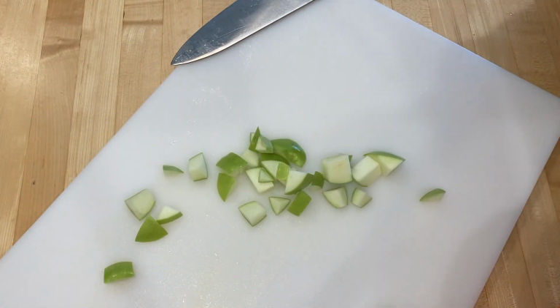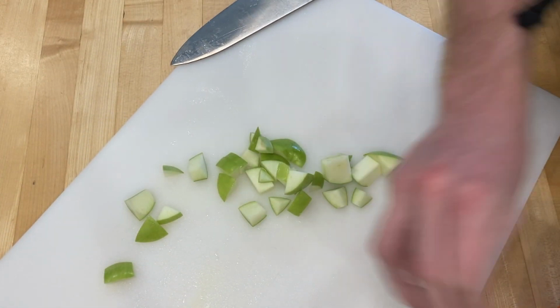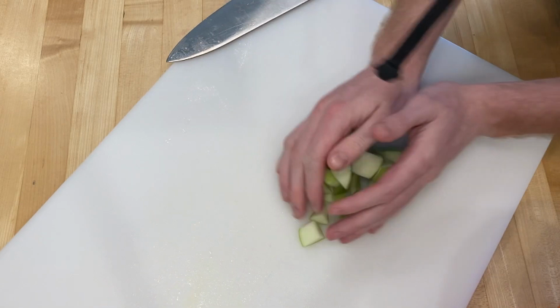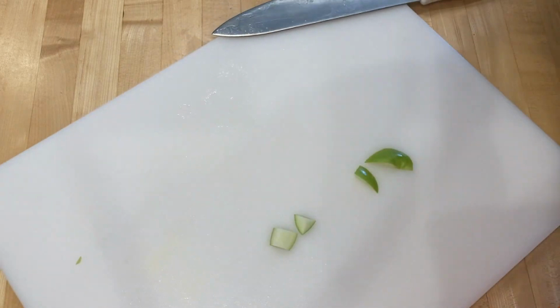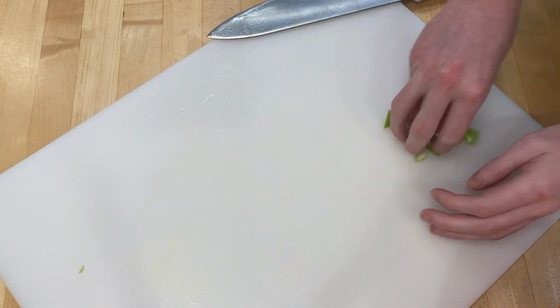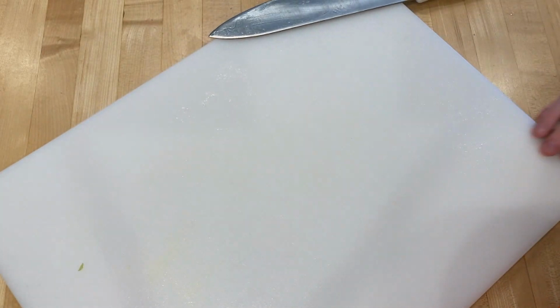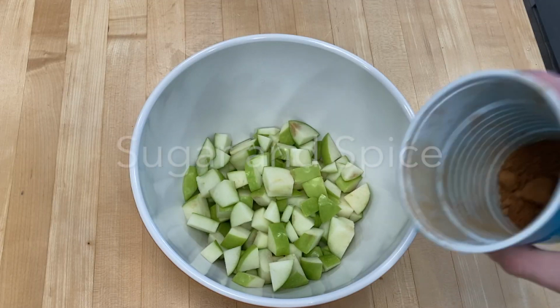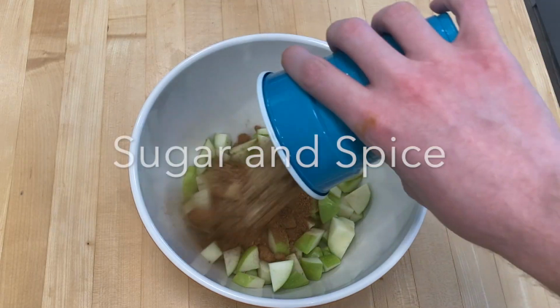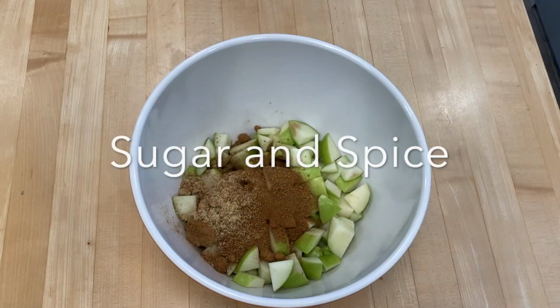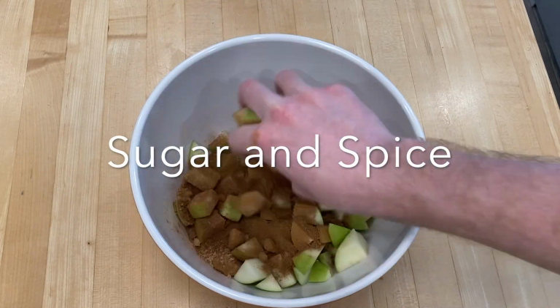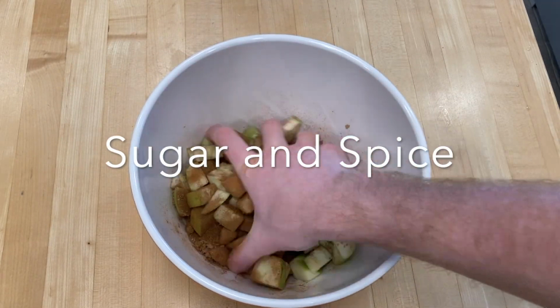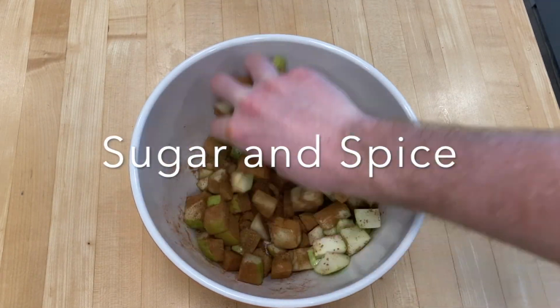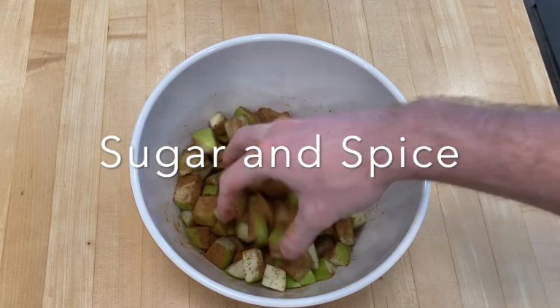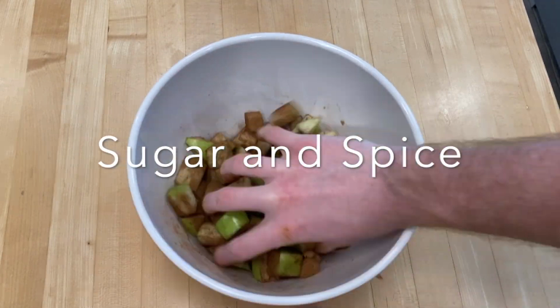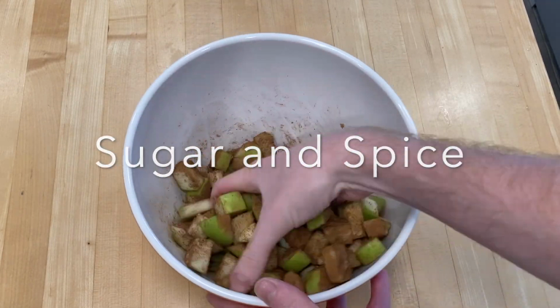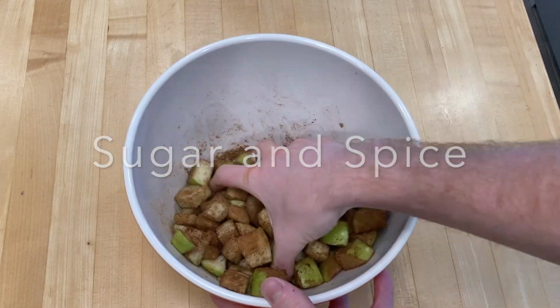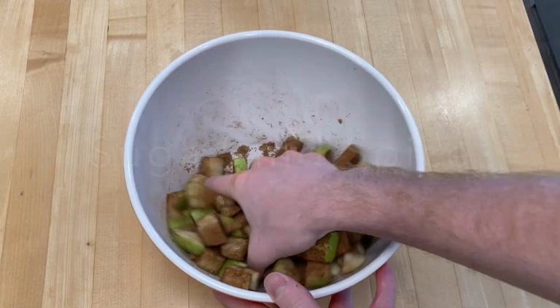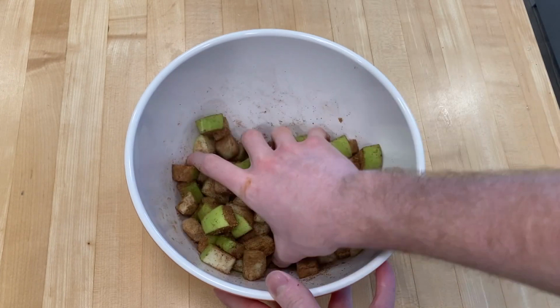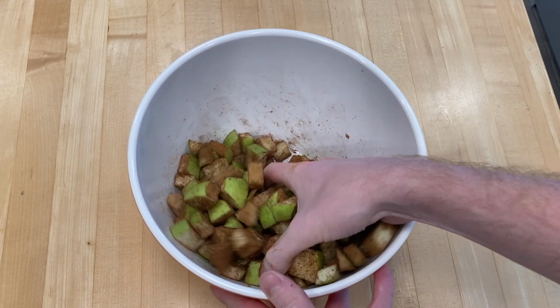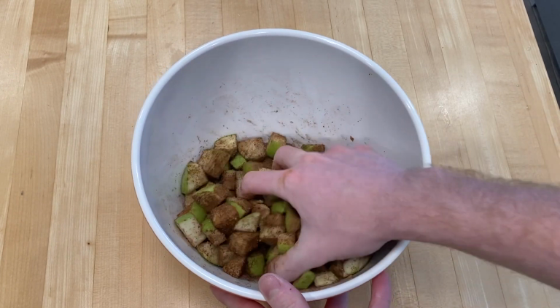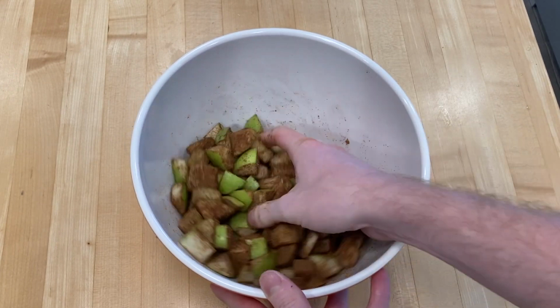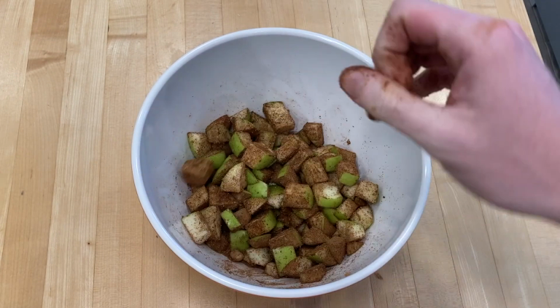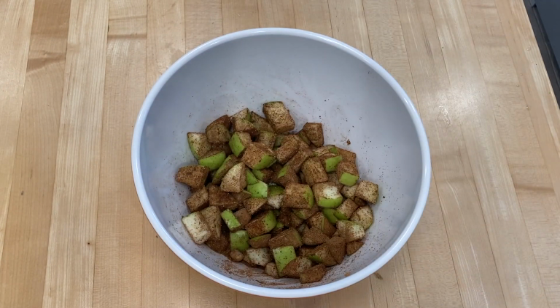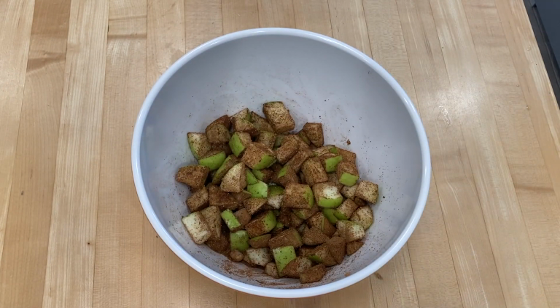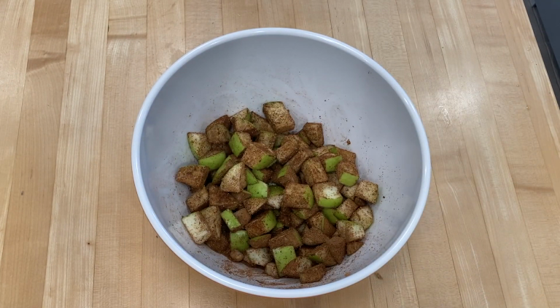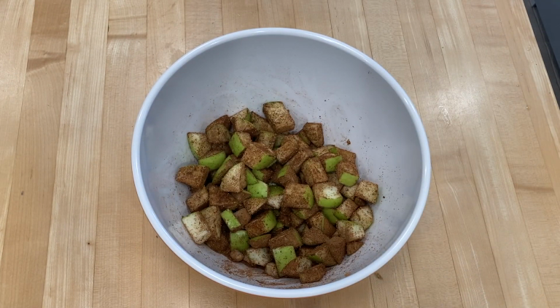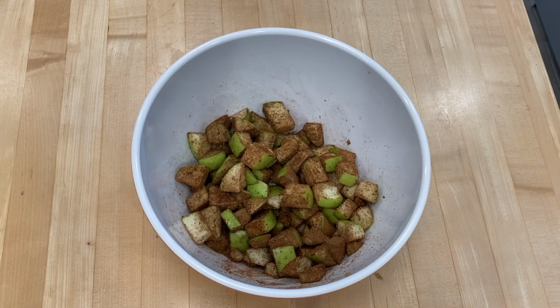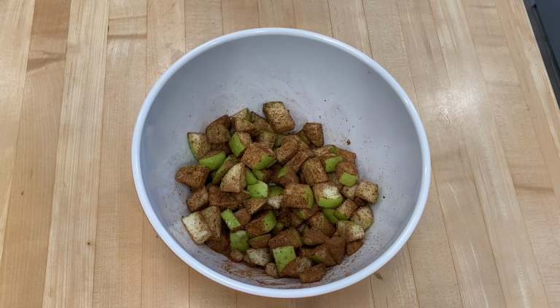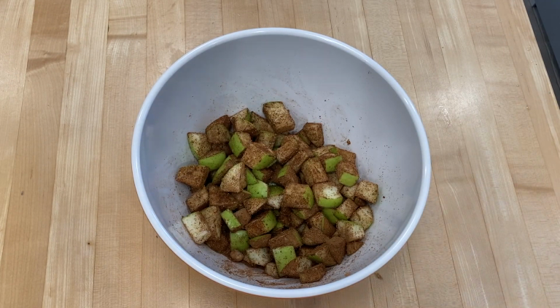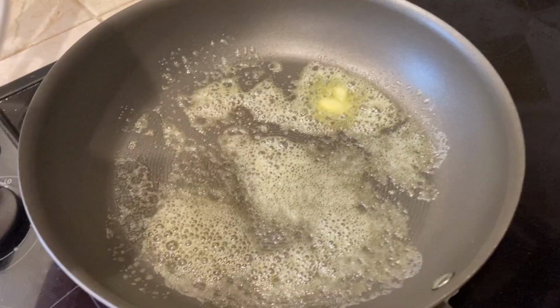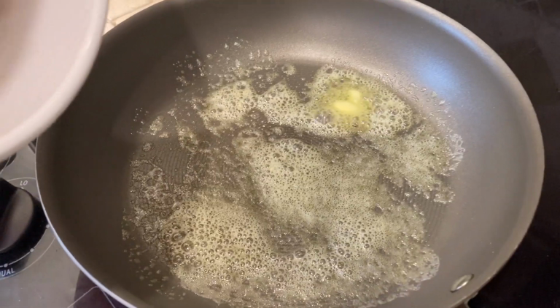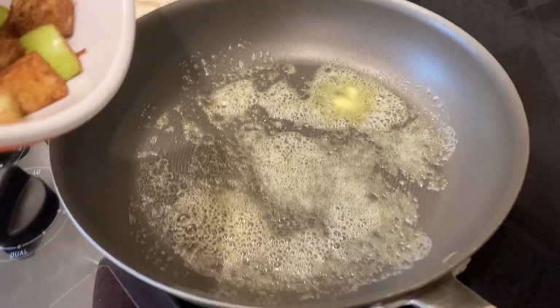Three granny smith apples — cut those up into cubes, then we added a quarter cup of brown sugar with one tablespoon of cinnamon onto the apples. Let this sit for about 30 minutes.